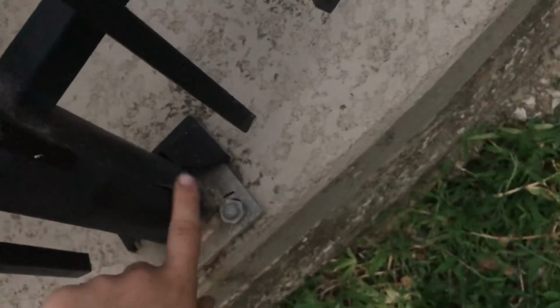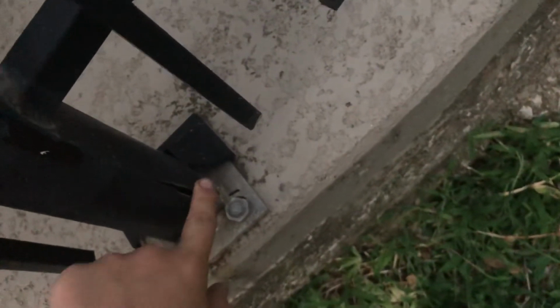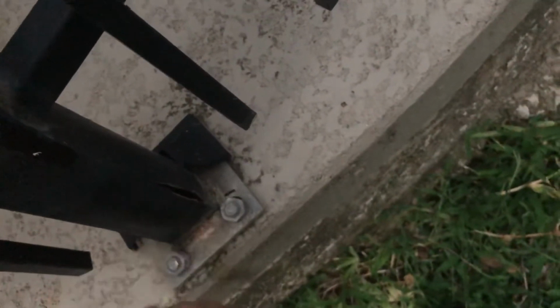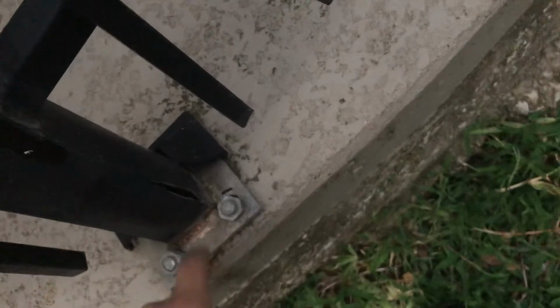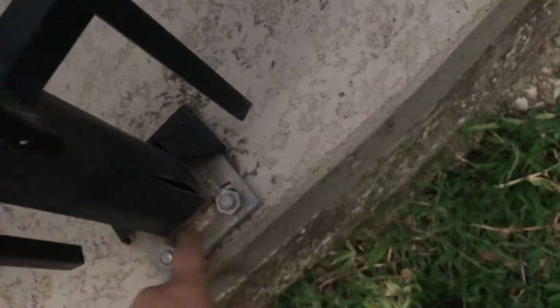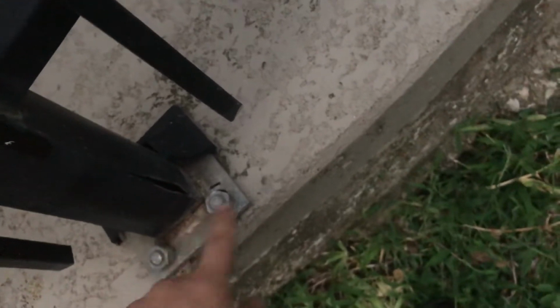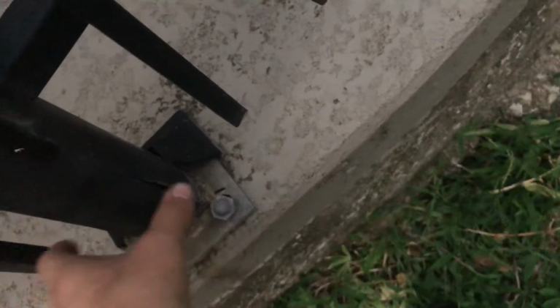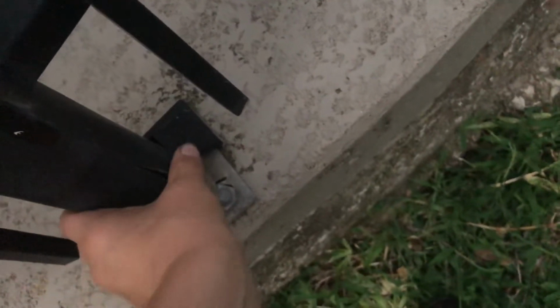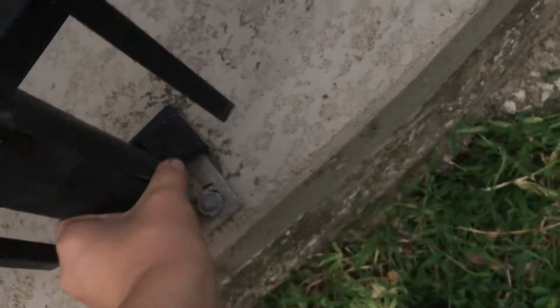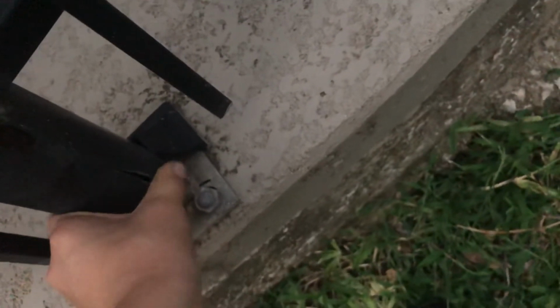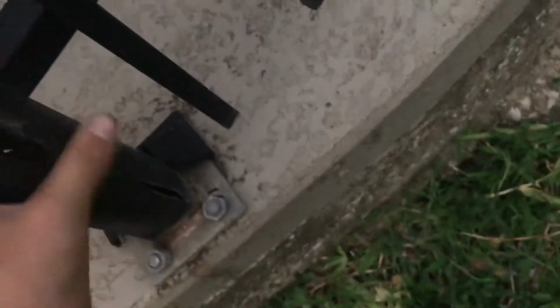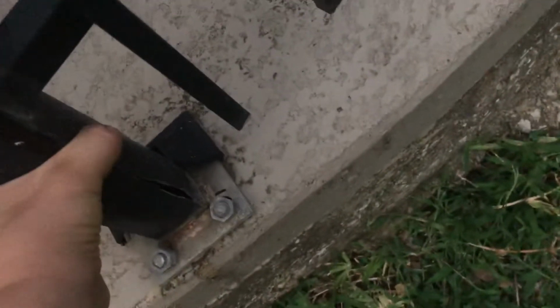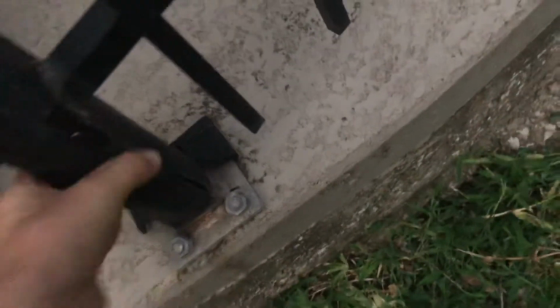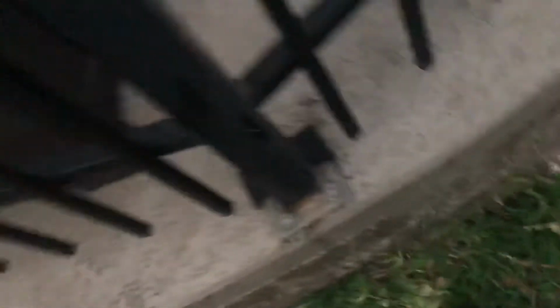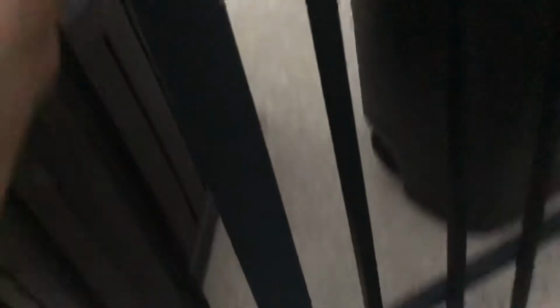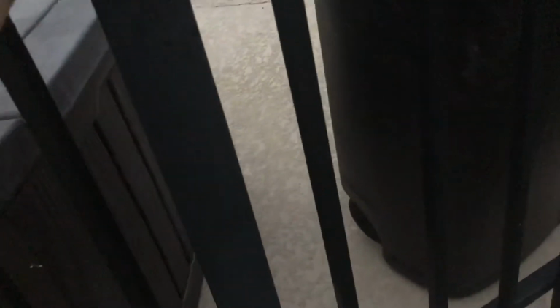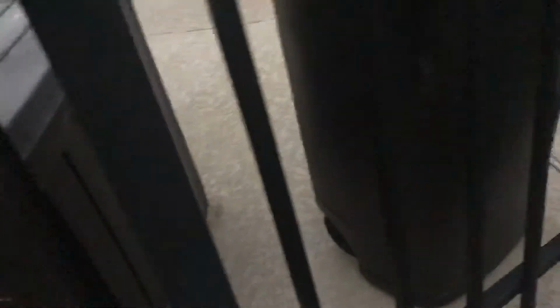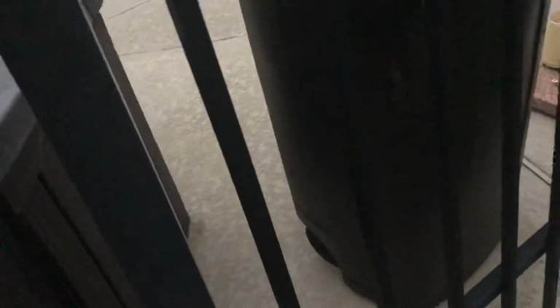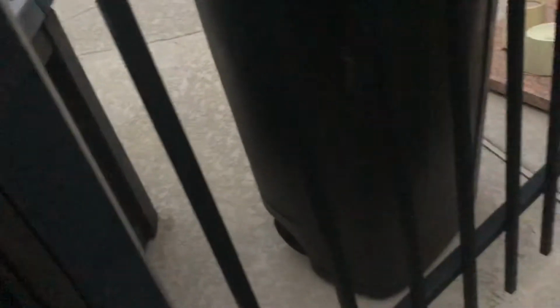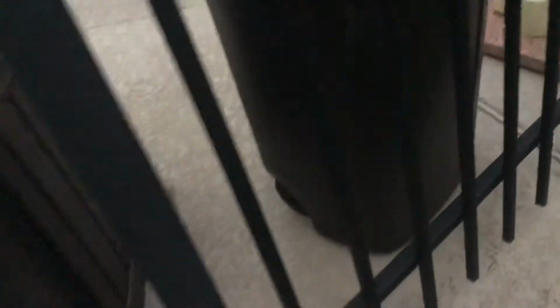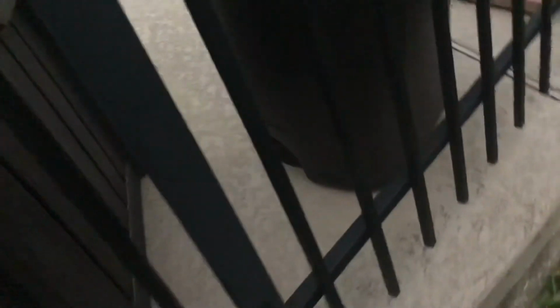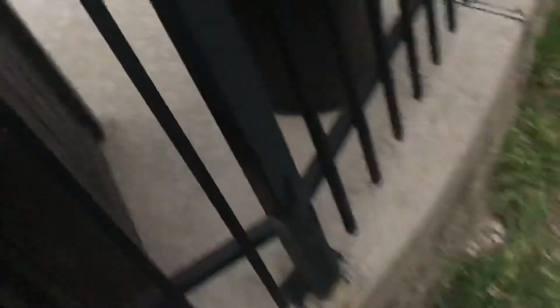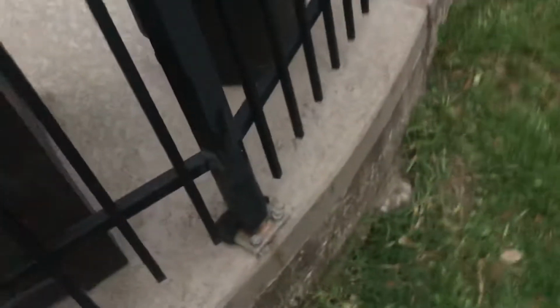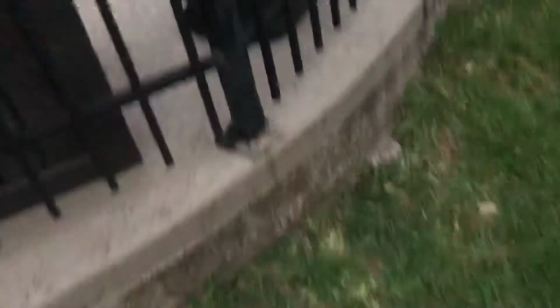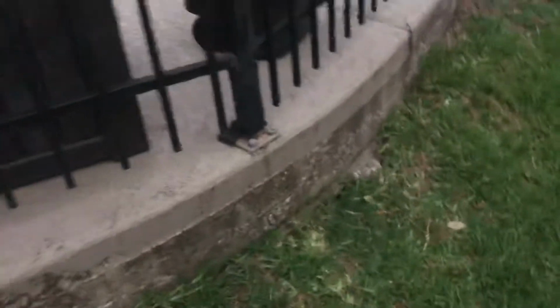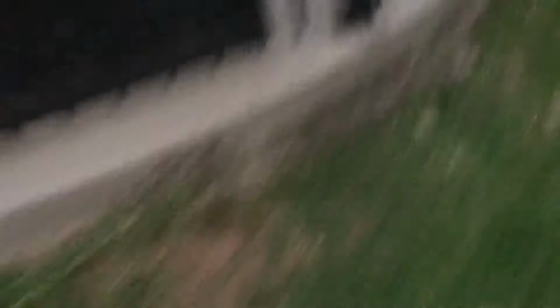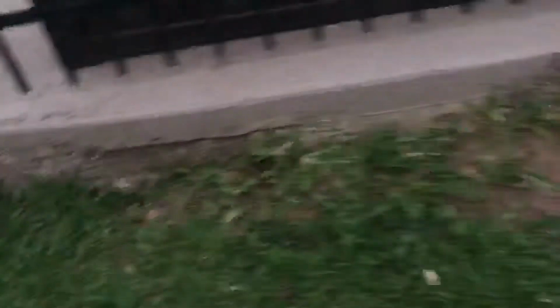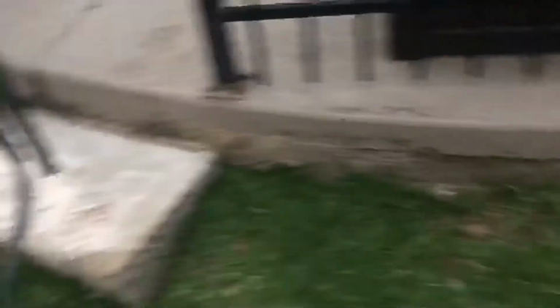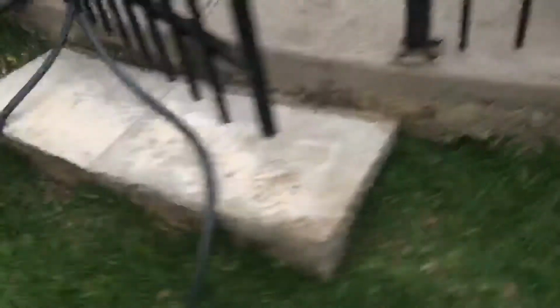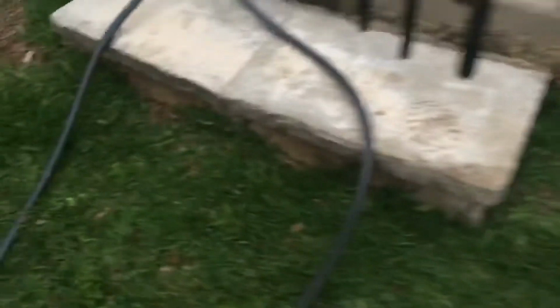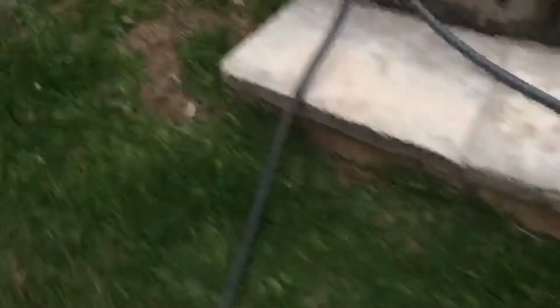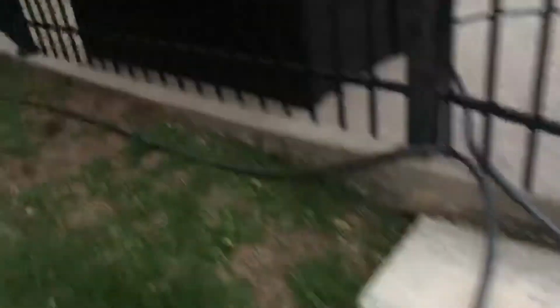I'll probably need to get a few things fixed by somebody who welds, because some of these are cracked and the welds at the bottom are splitting. This is obviously a corner piece so it's got a little stress on it. Some of these corner pieces don't look very good.